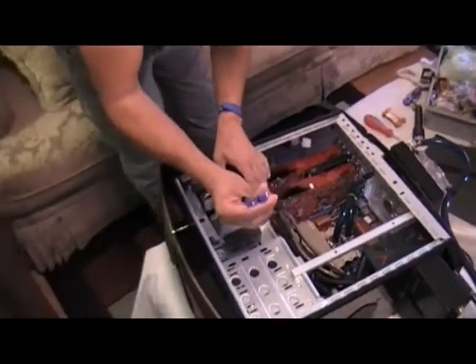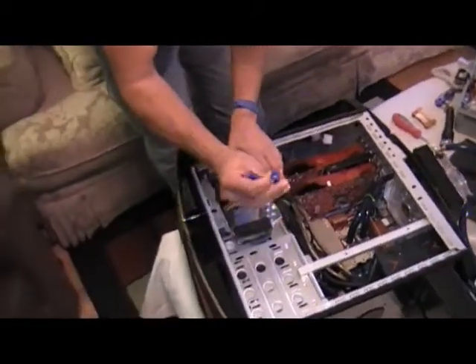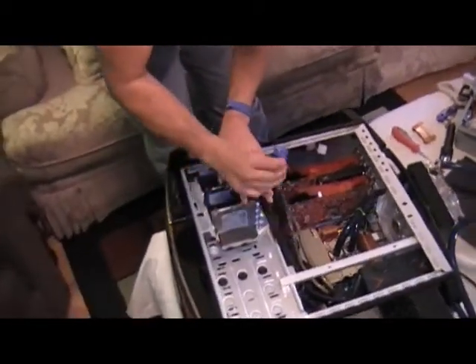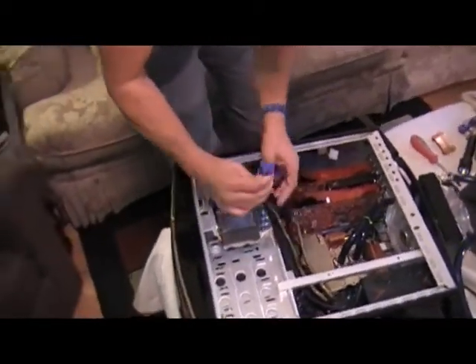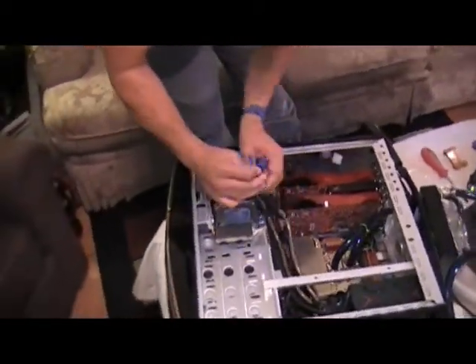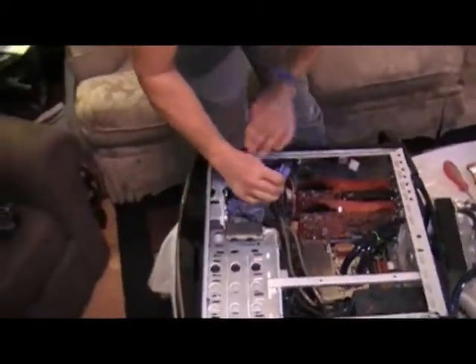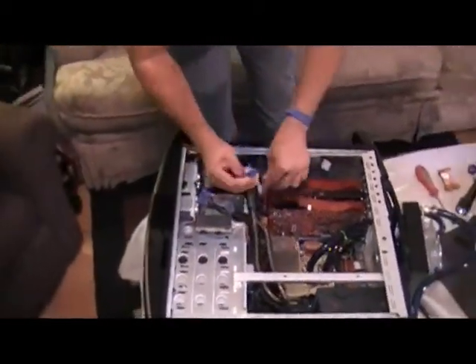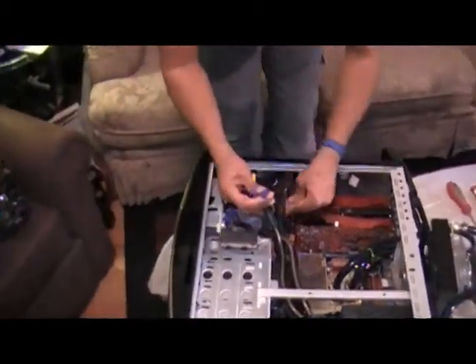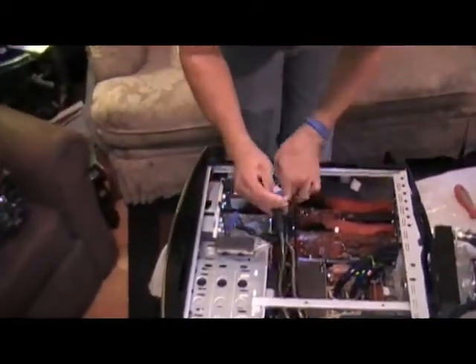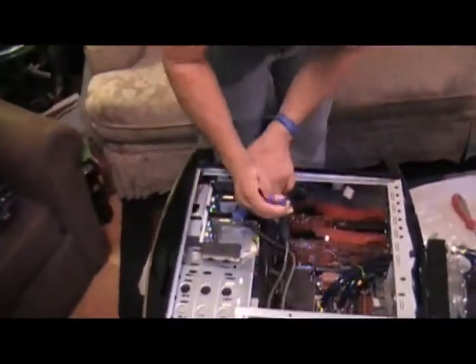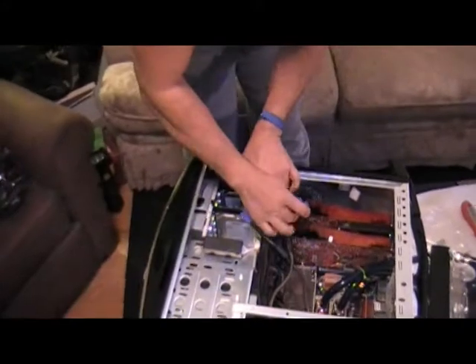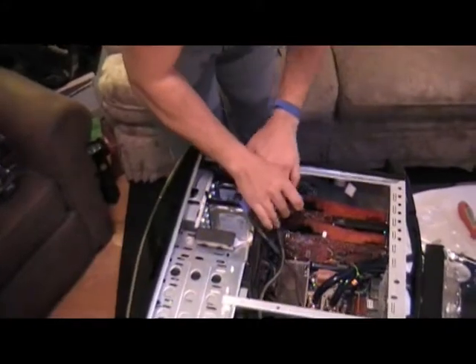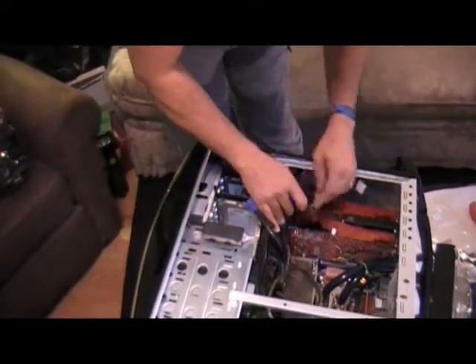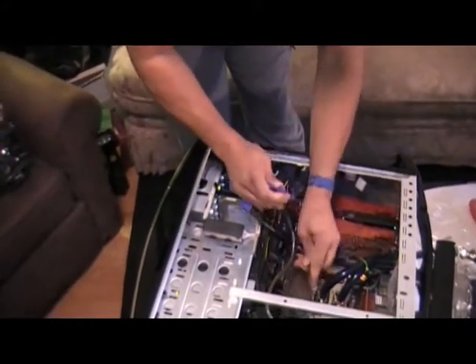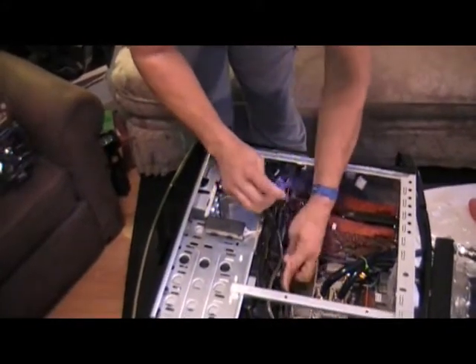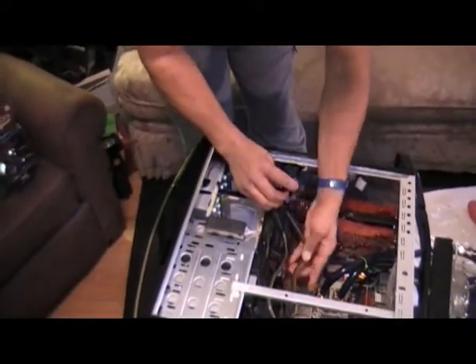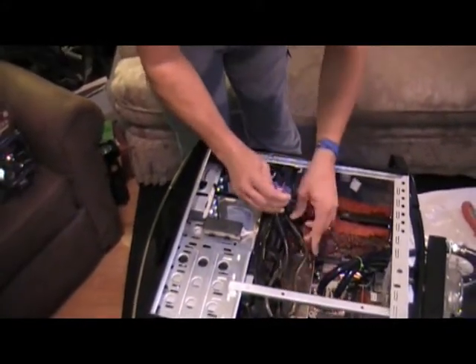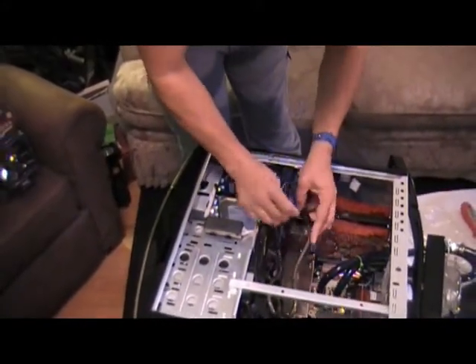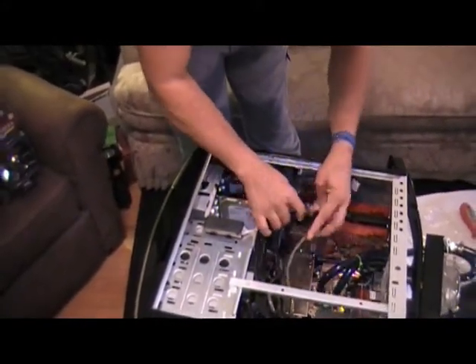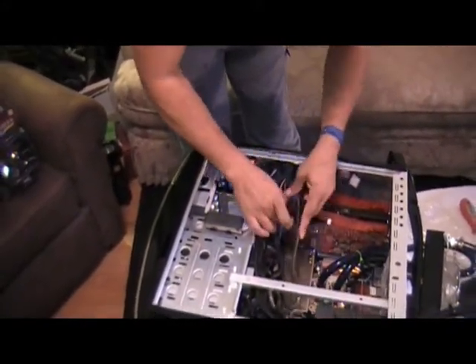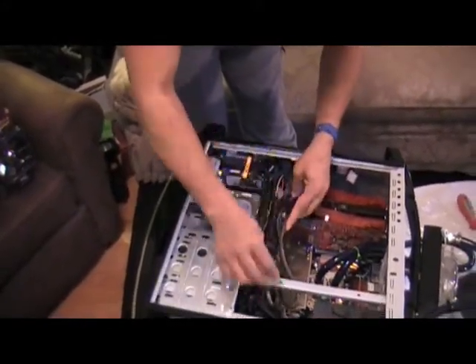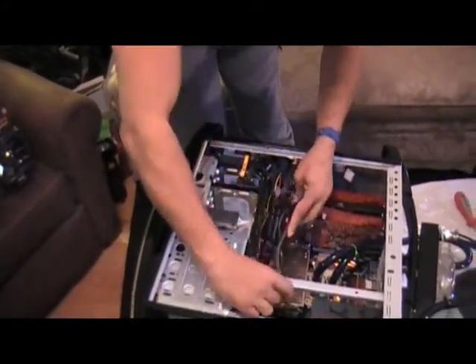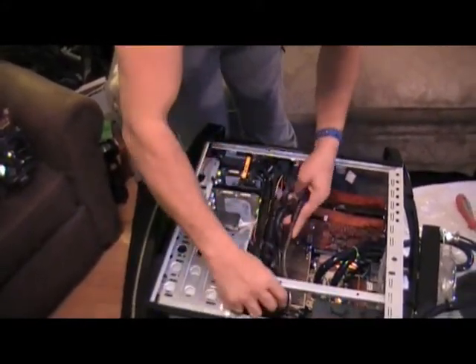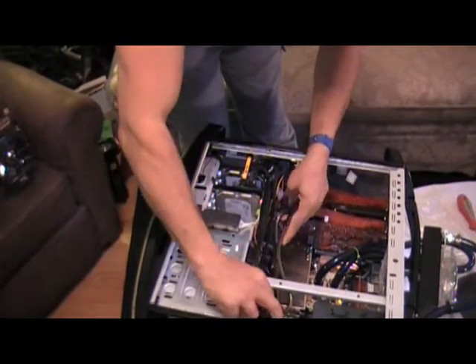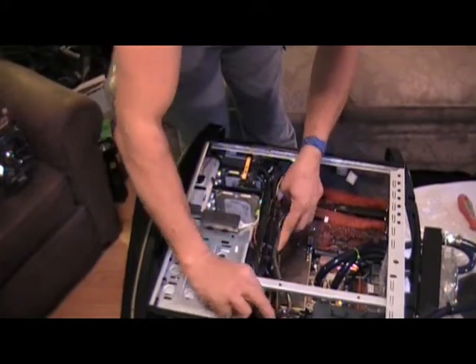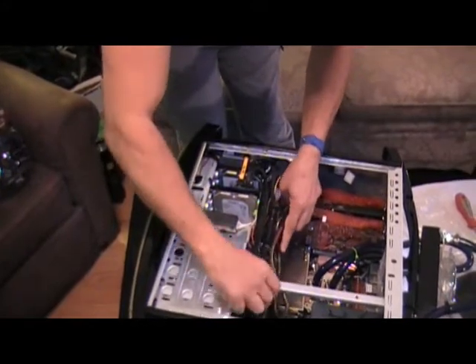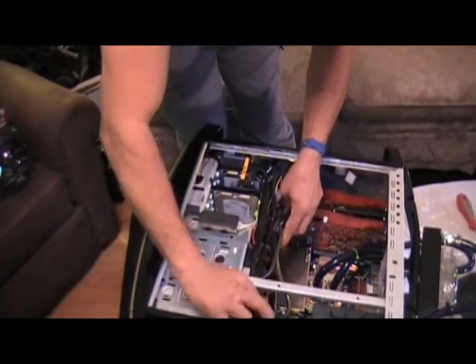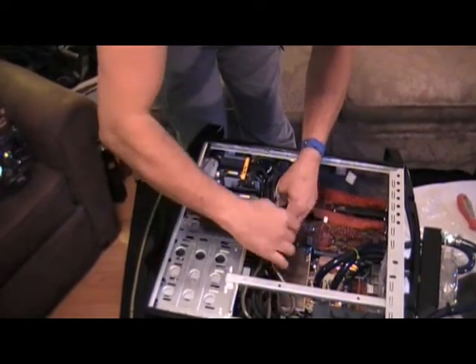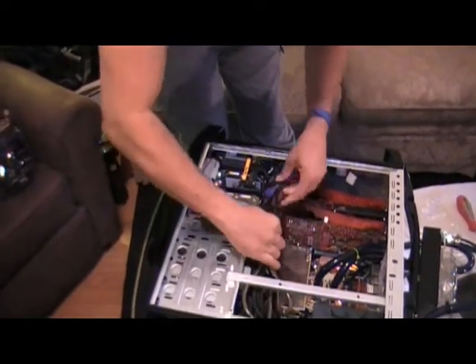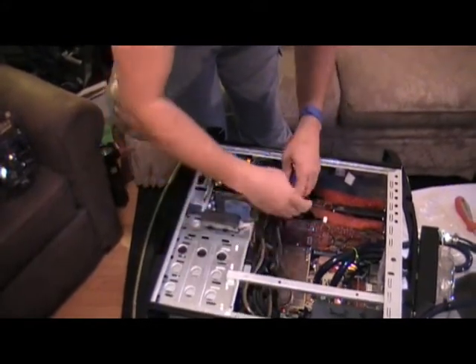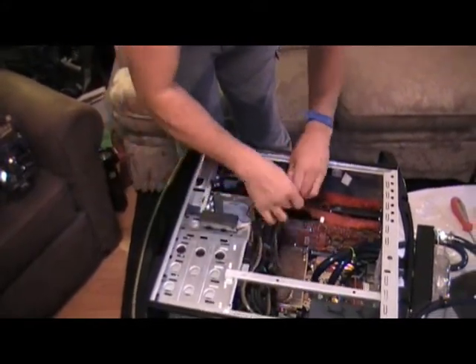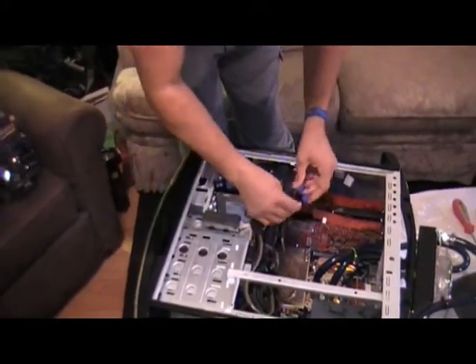We're going to go ahead and connect the power supply to the two crossfire video cards, so we'll get those plugged in. They are six-pin connectors, and again I'll be working with some wire management.